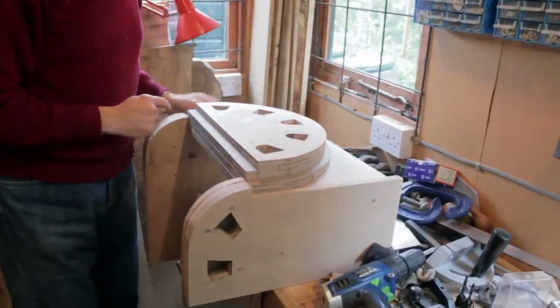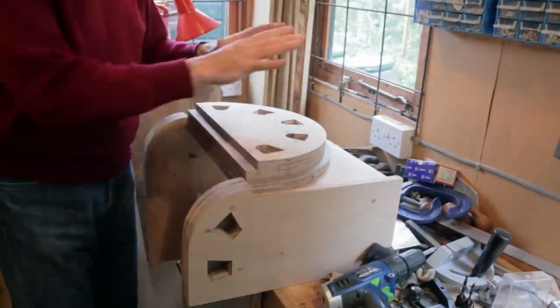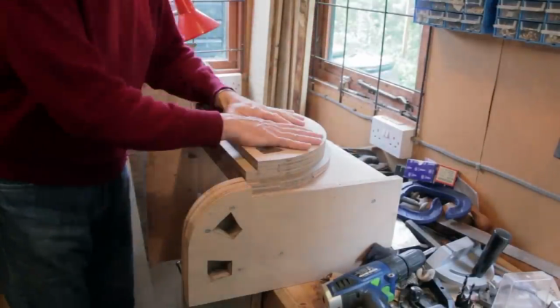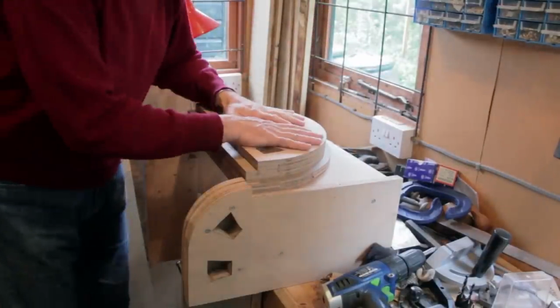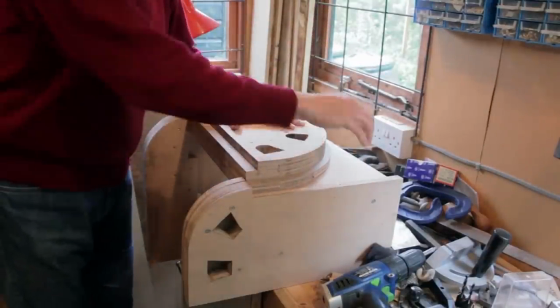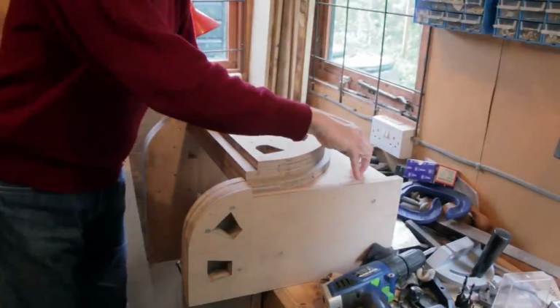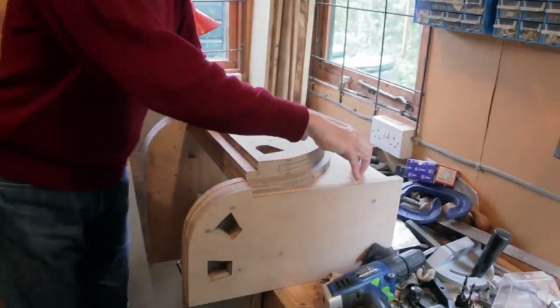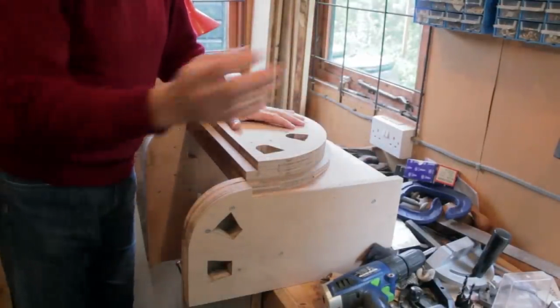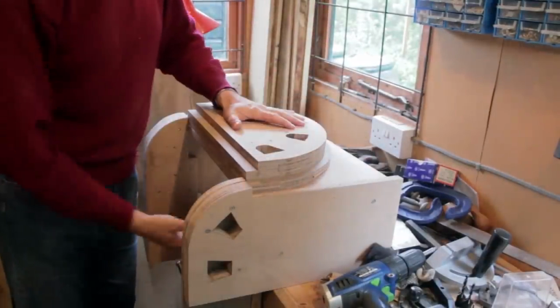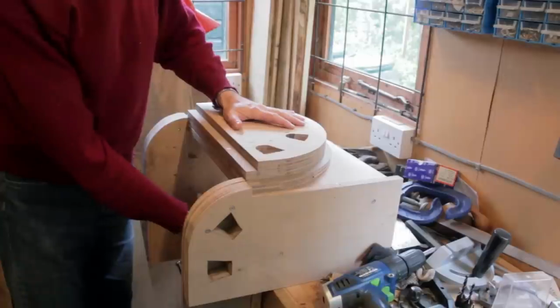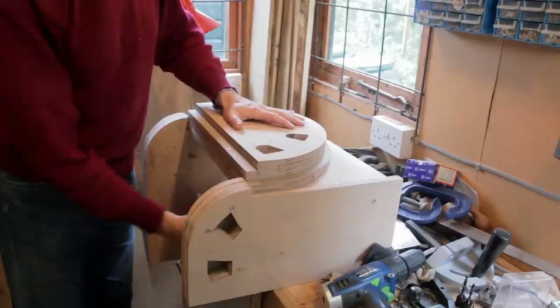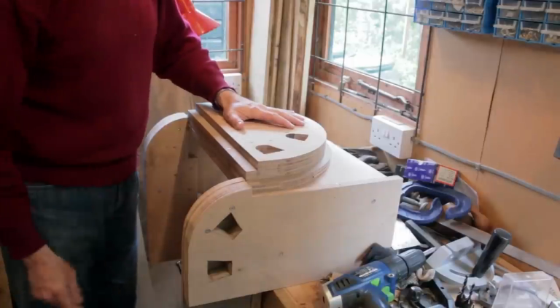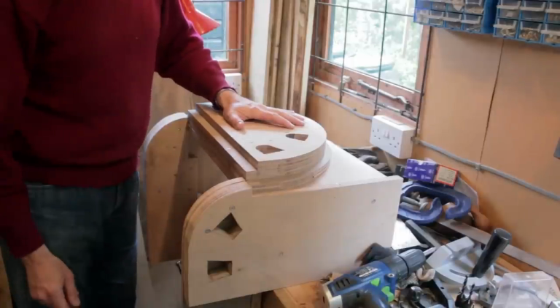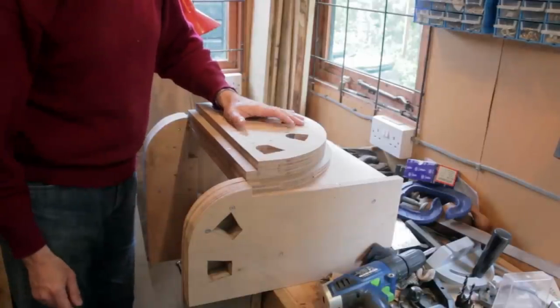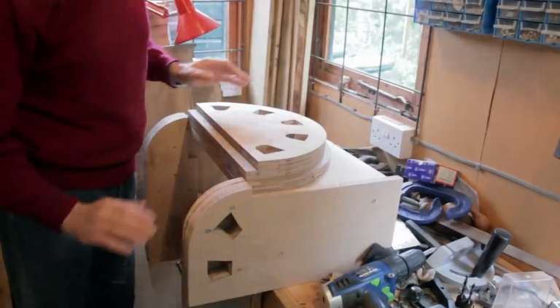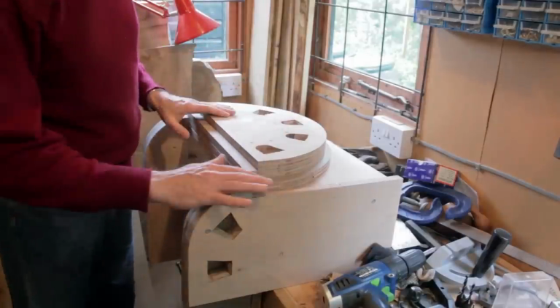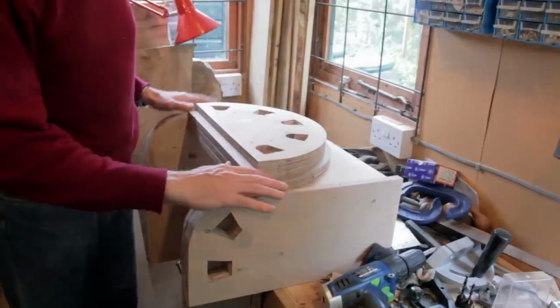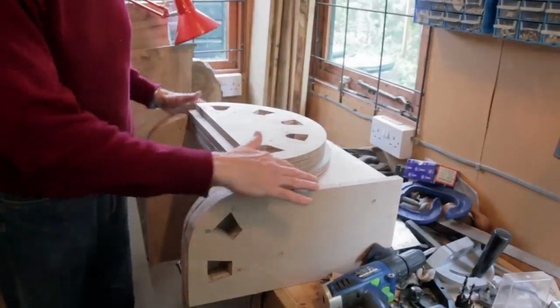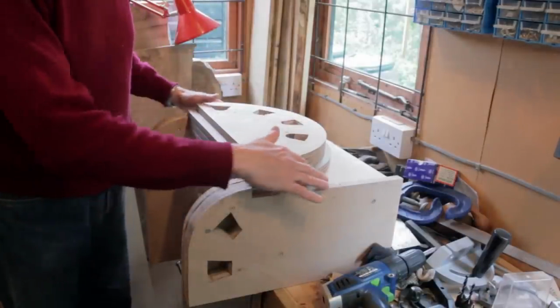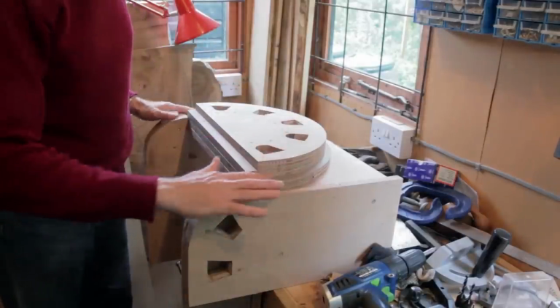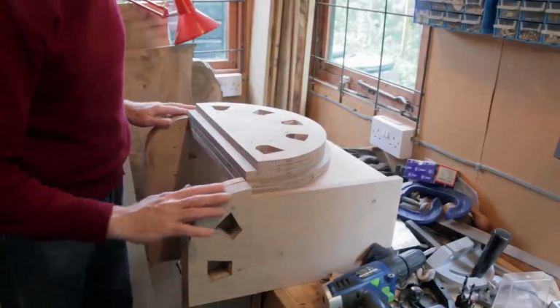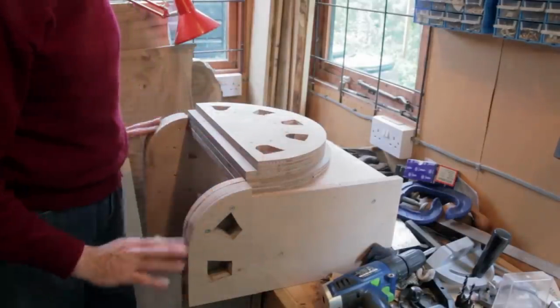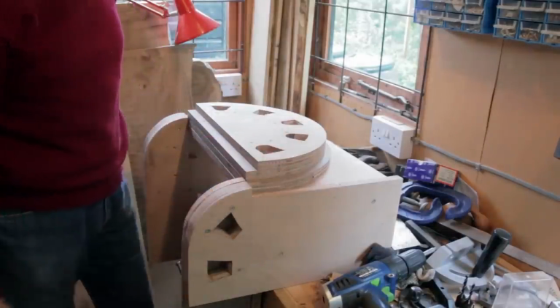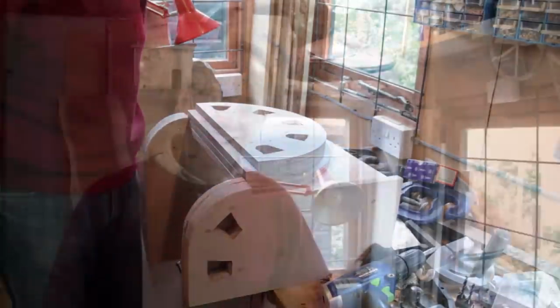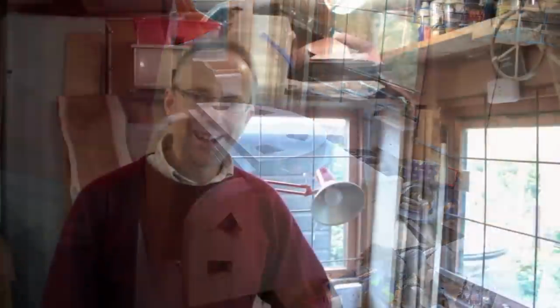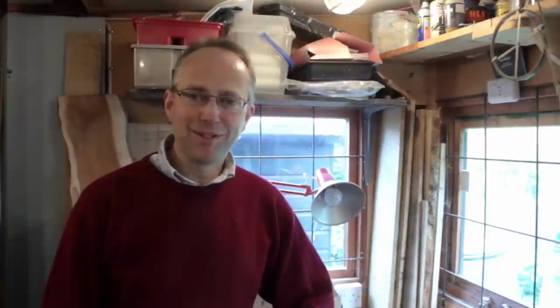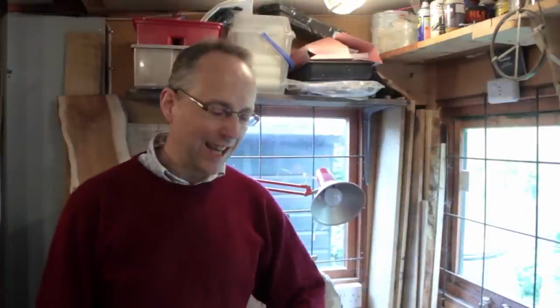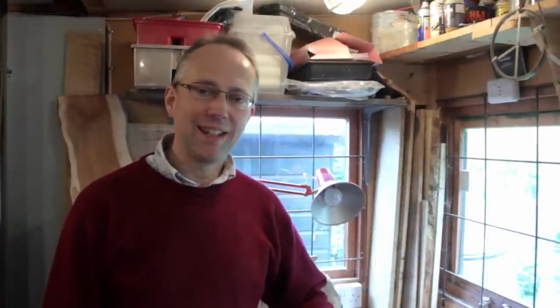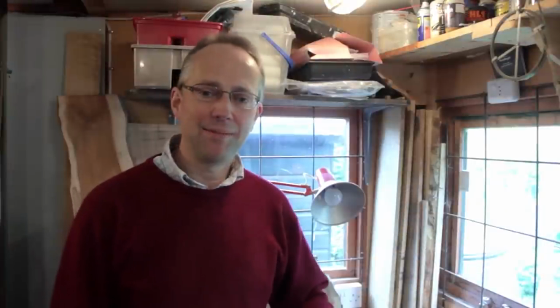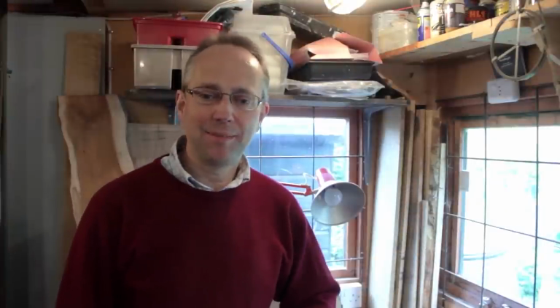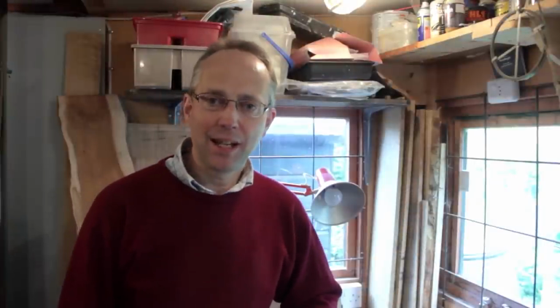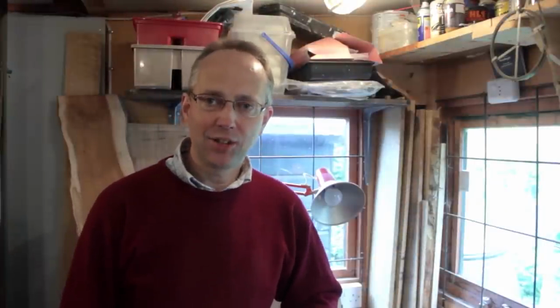And then to screw this to the top and also put a base on as well. We're now really getting there quite well.